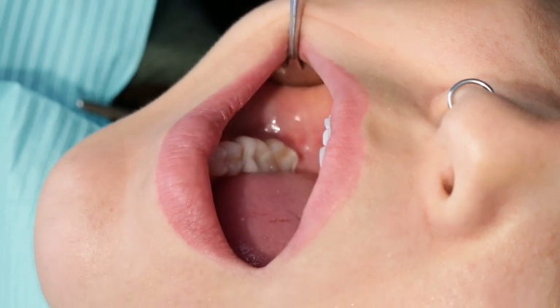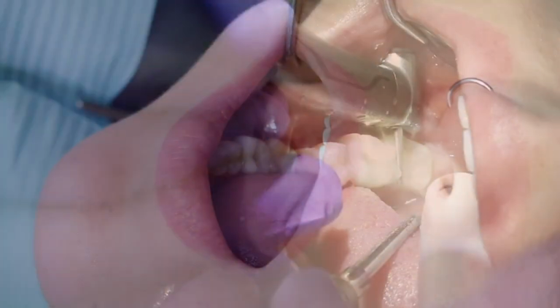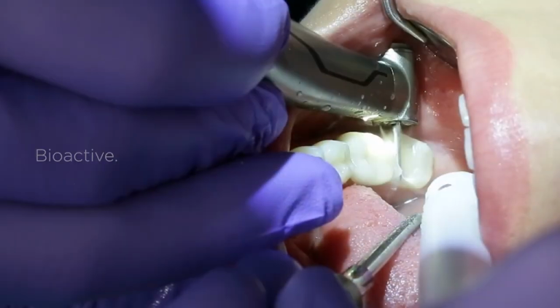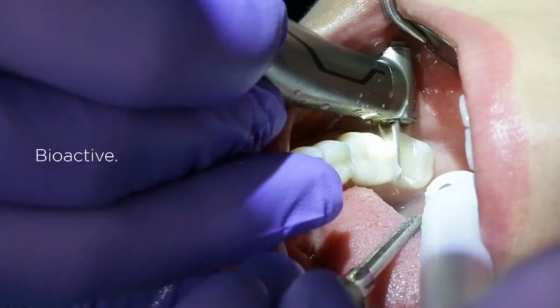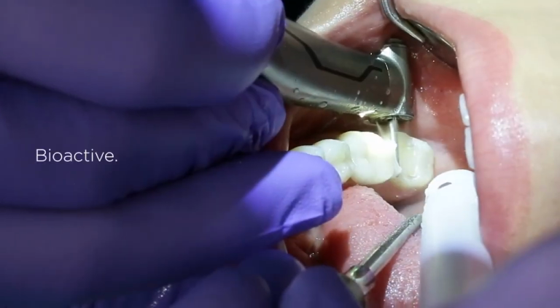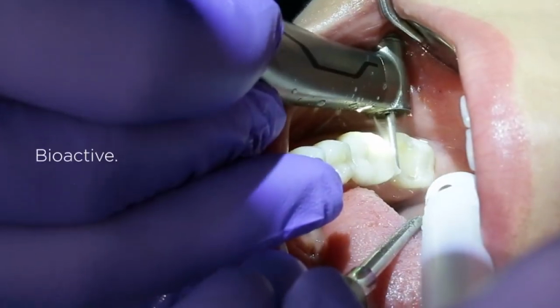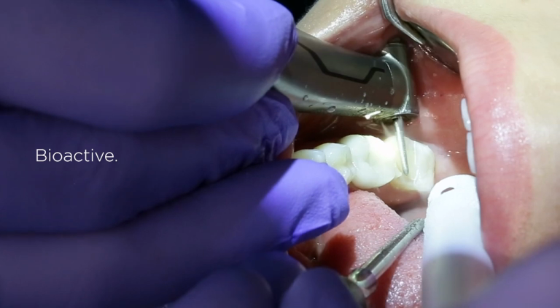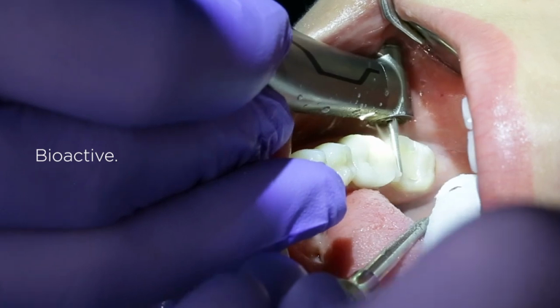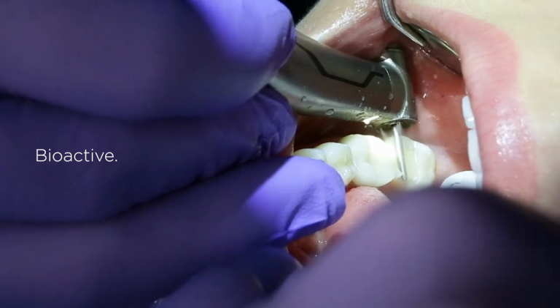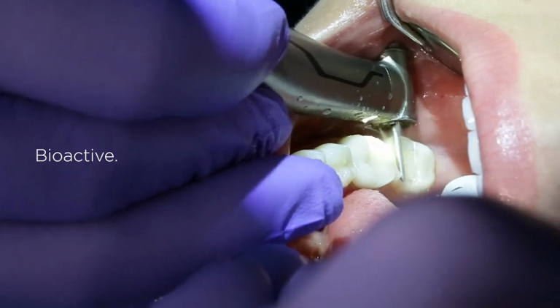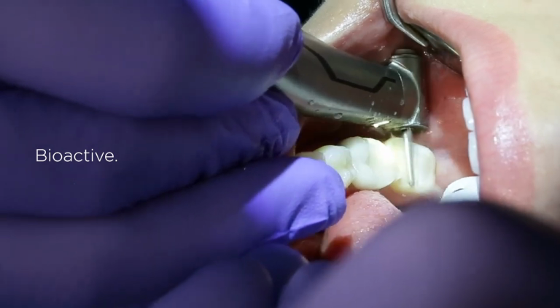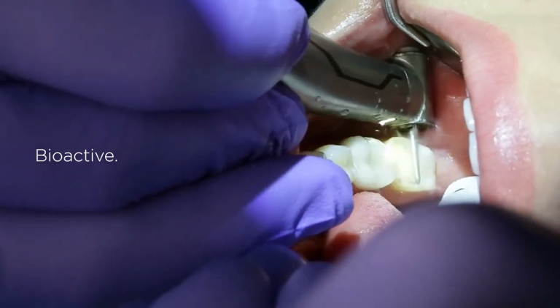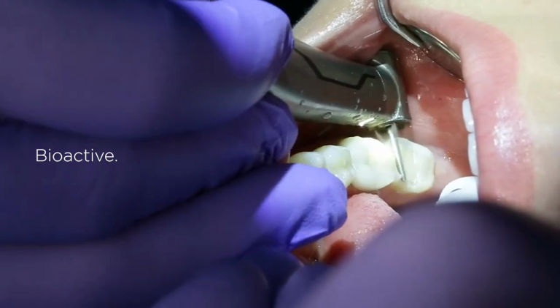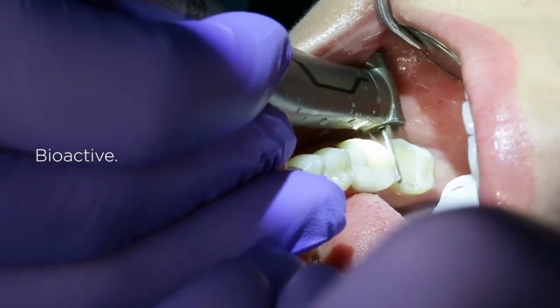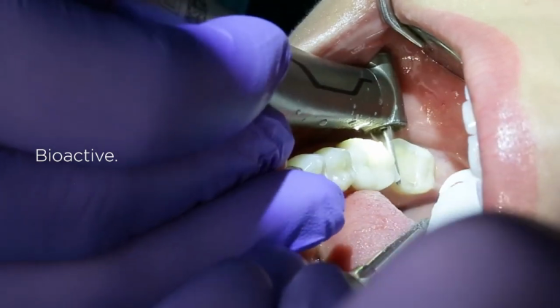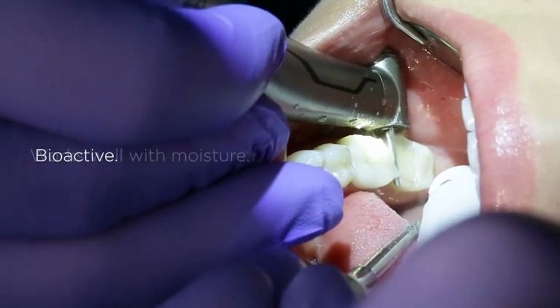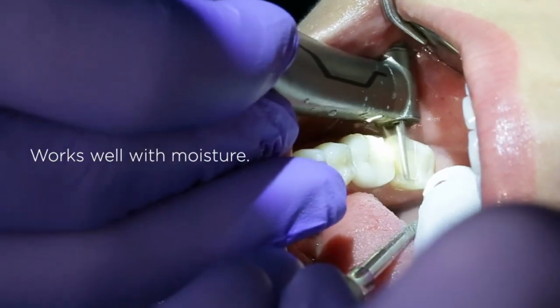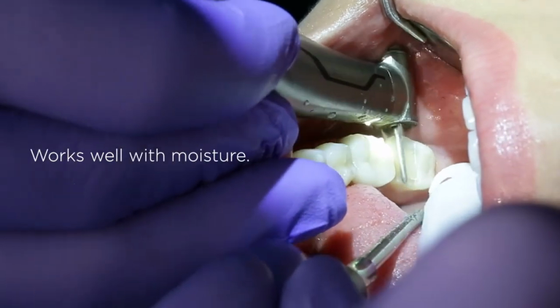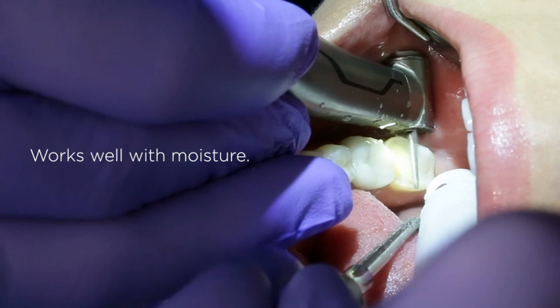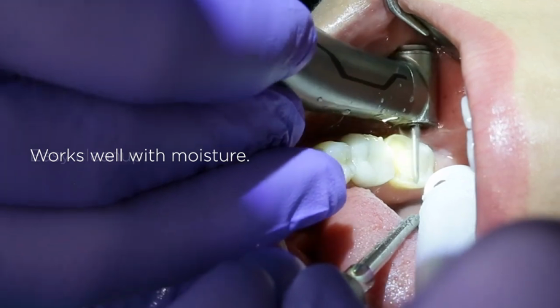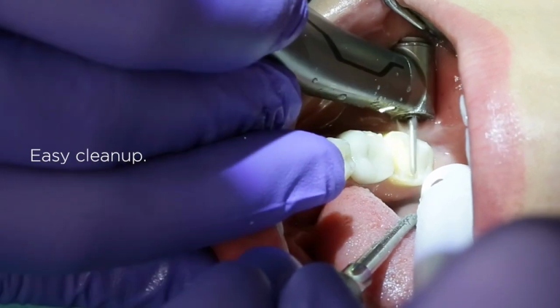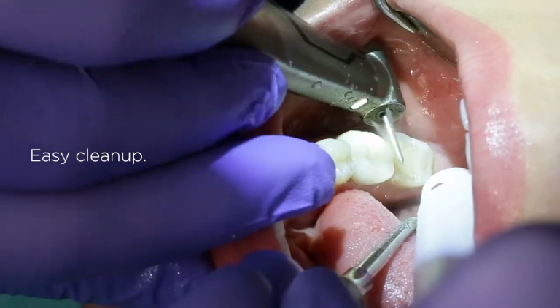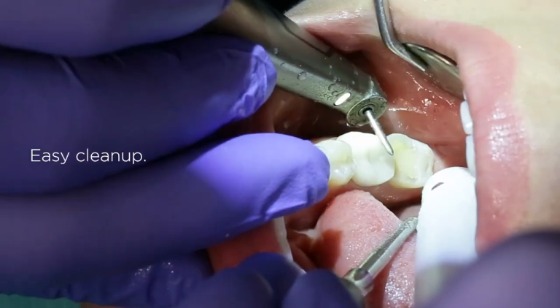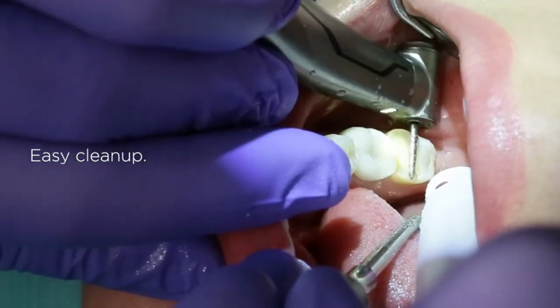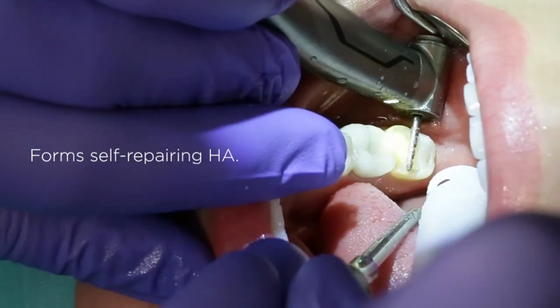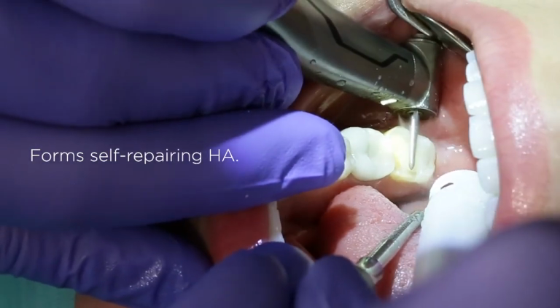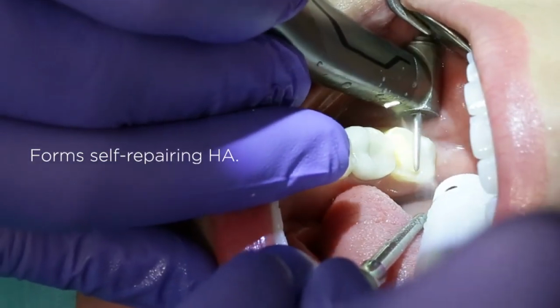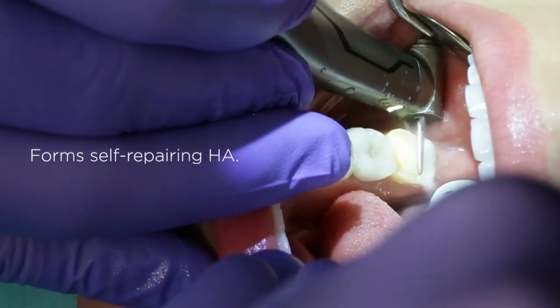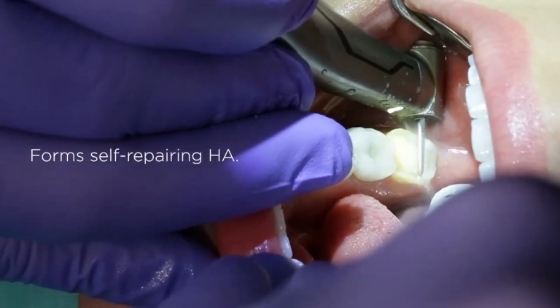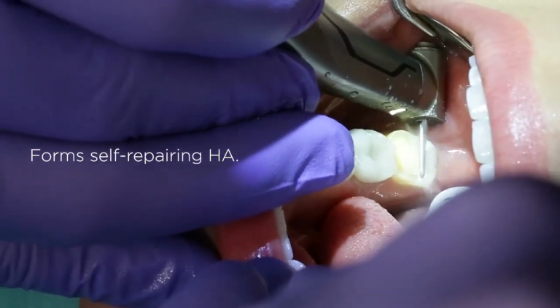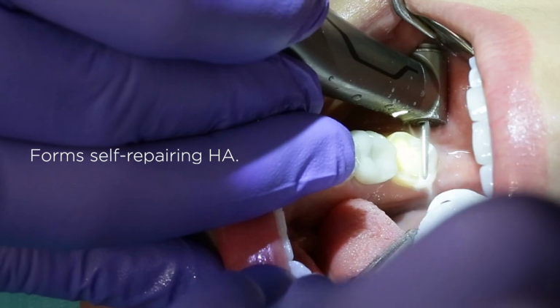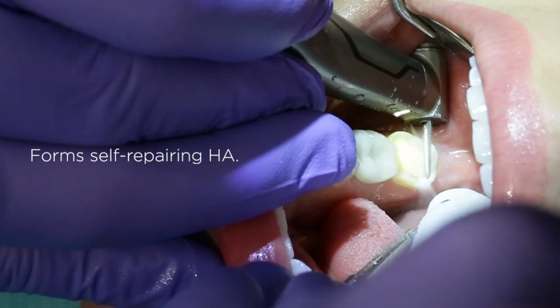Calibra Bio Bioactive Cement is ideal for posterior zirconia and metal restorations because it works well with moisture, offers easy cleanup, and forms a self-repairing hydroxyapatite layer that protects the marginal interface.